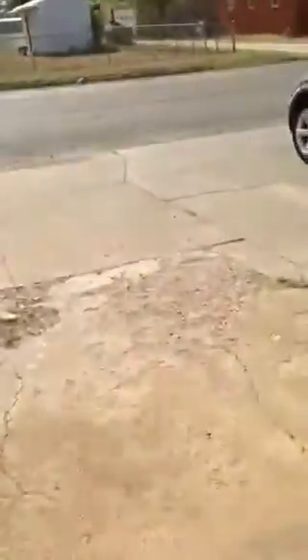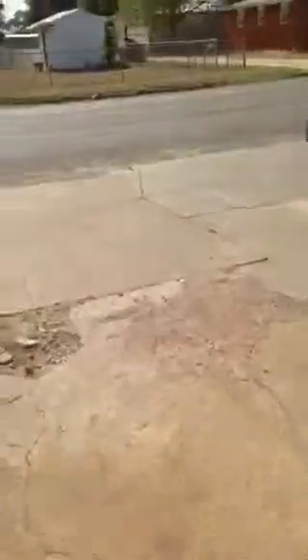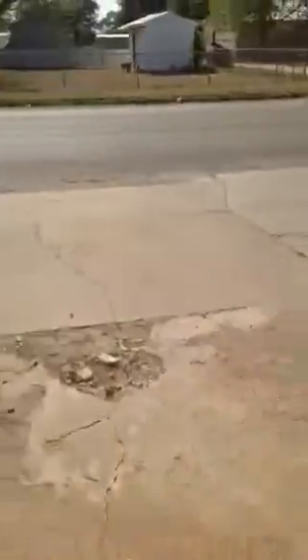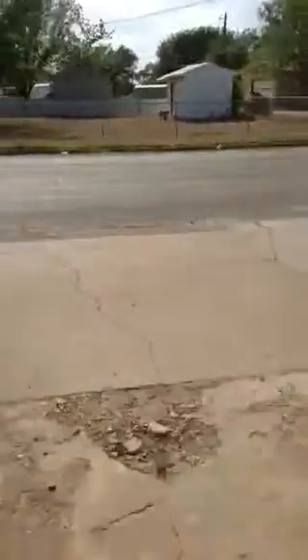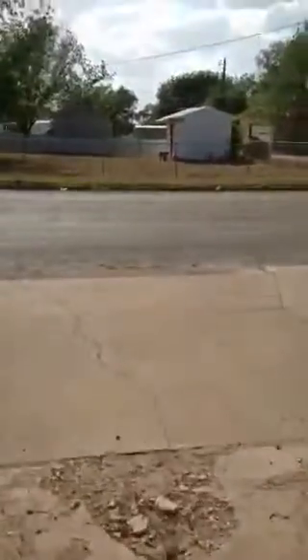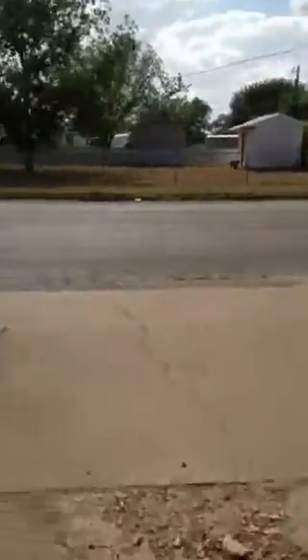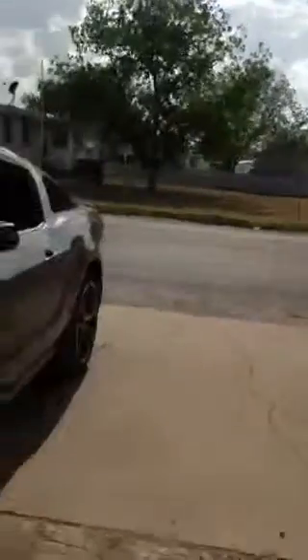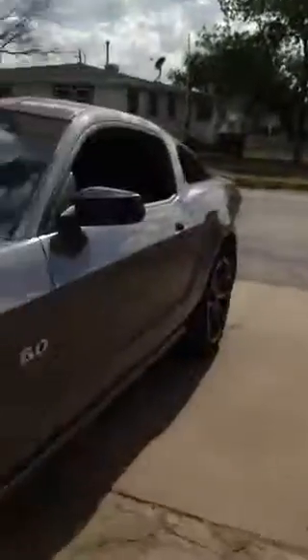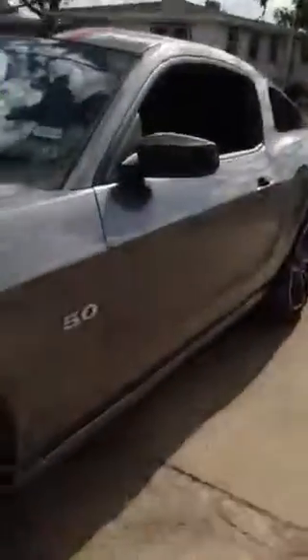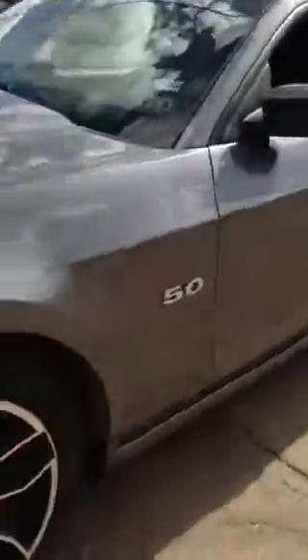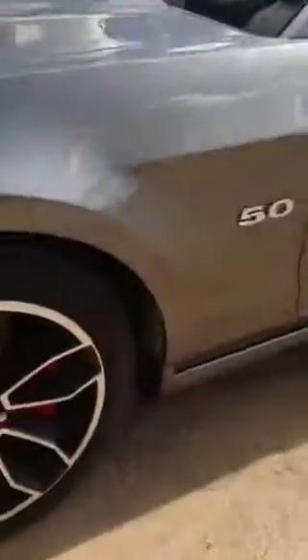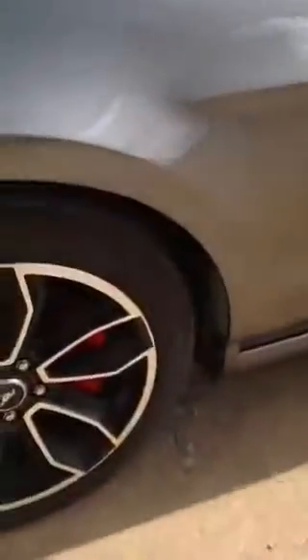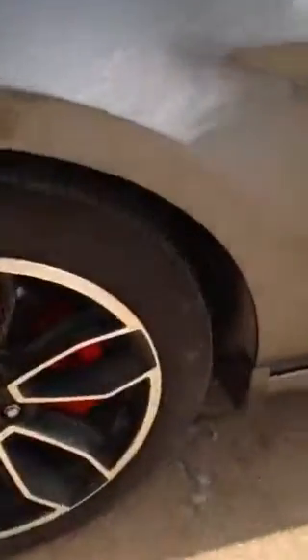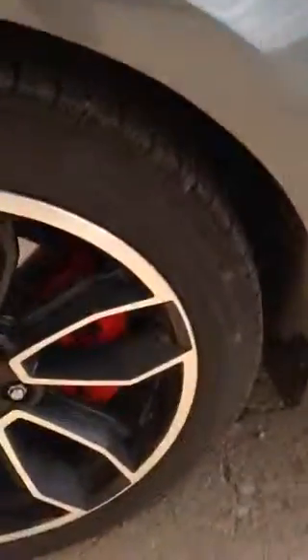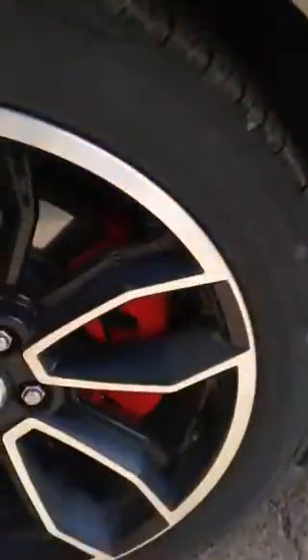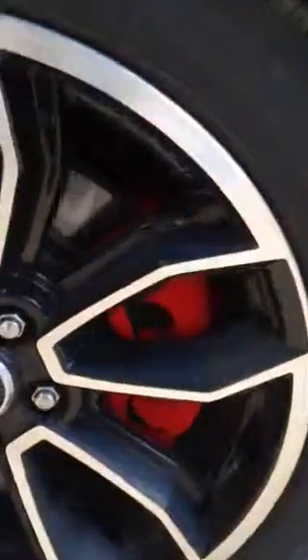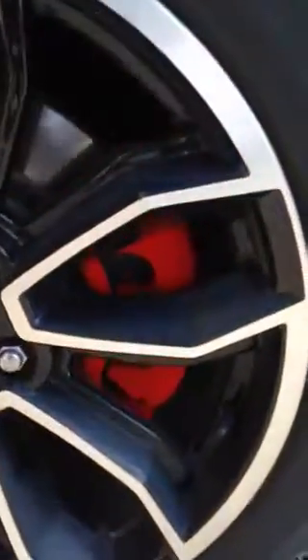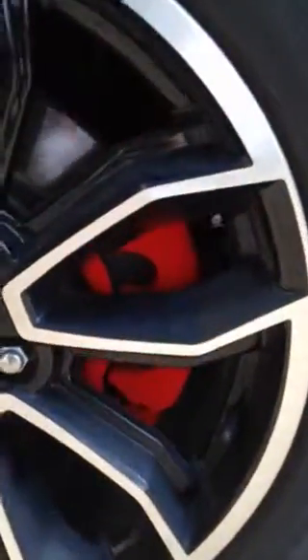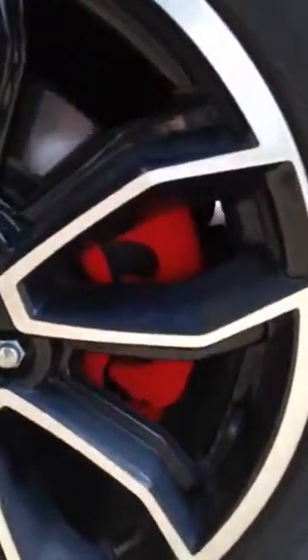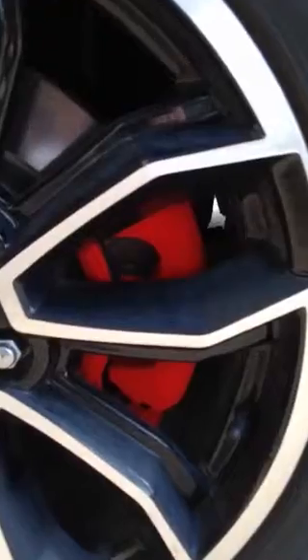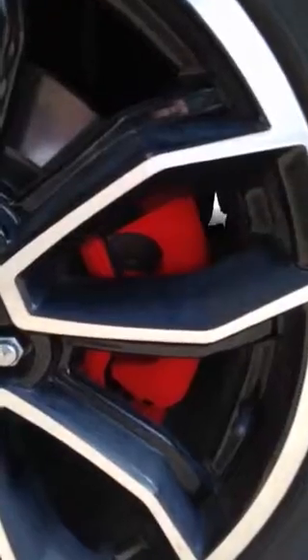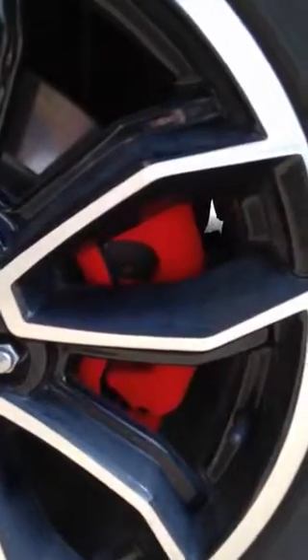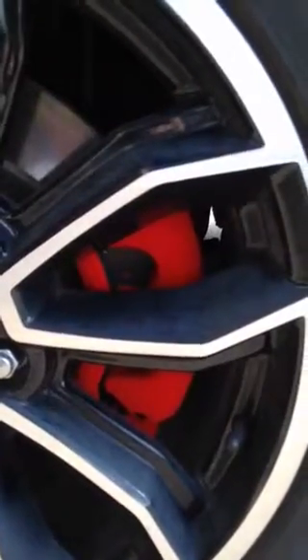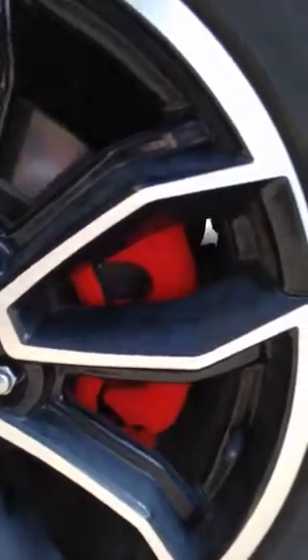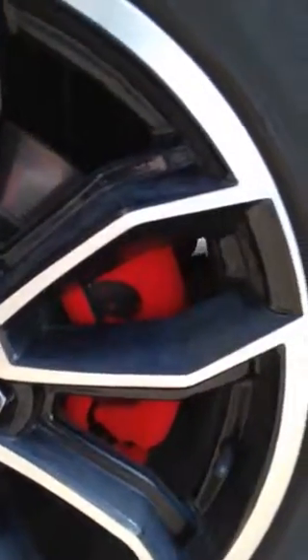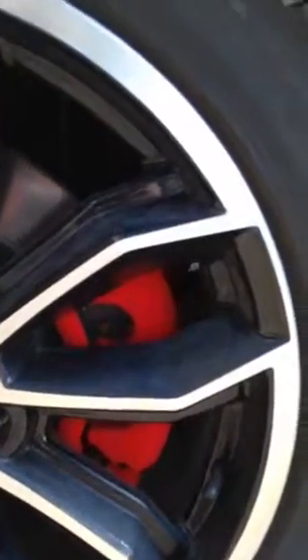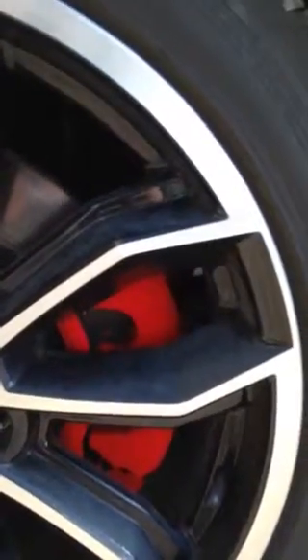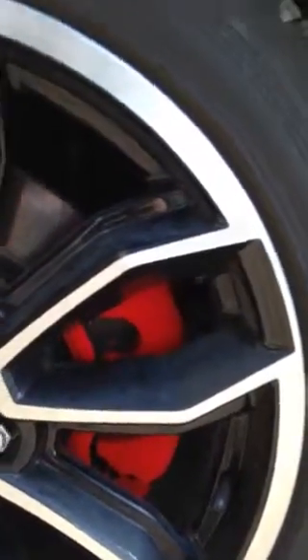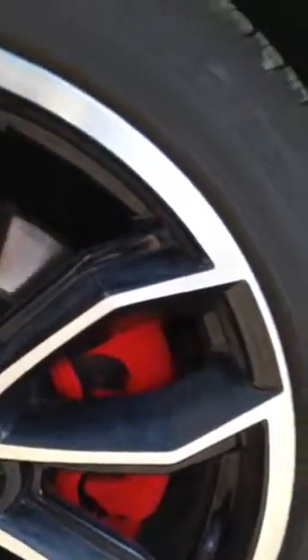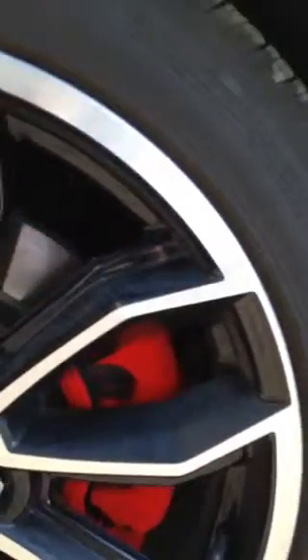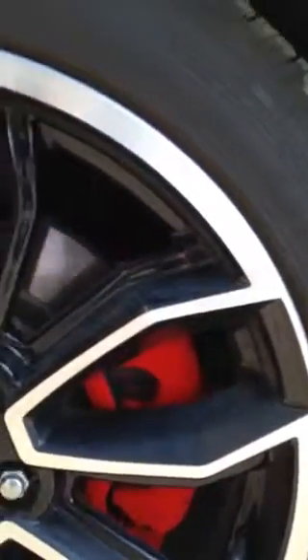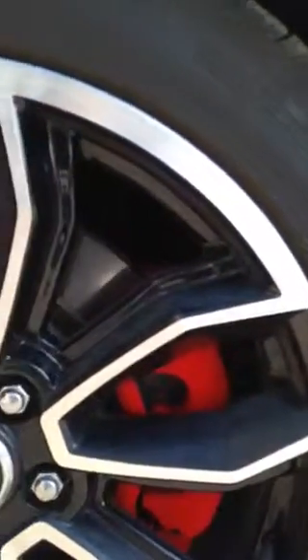As you can see, the brake calipers on the Mustang are even done in the velvet. That's attracted a lot of attention.